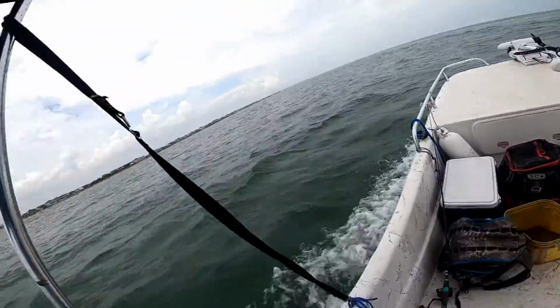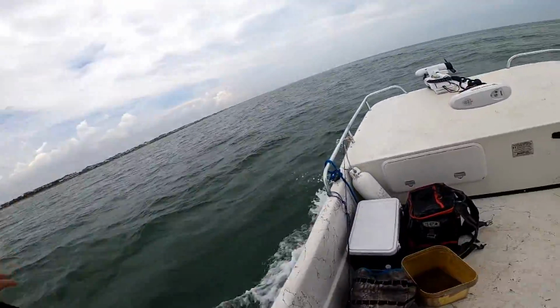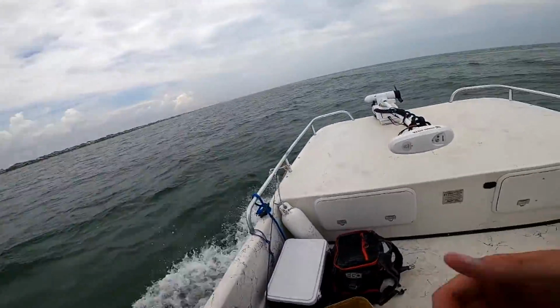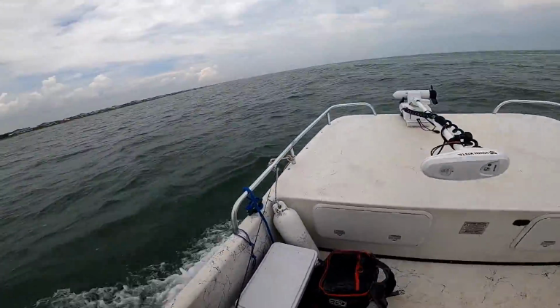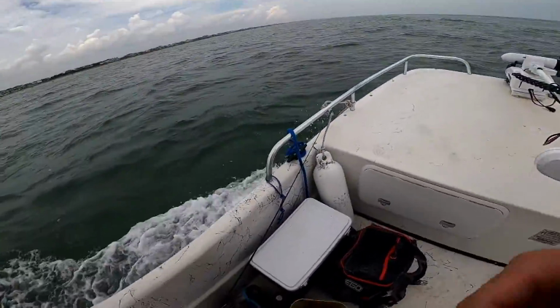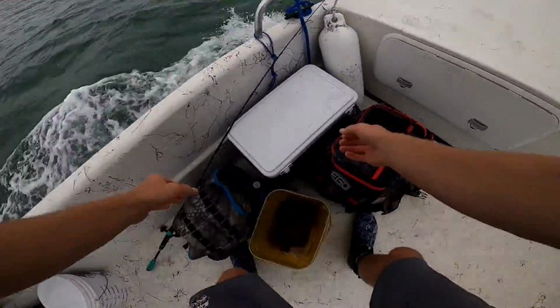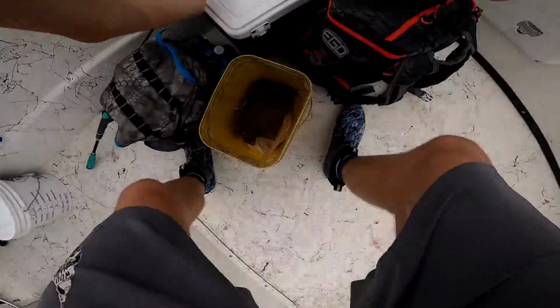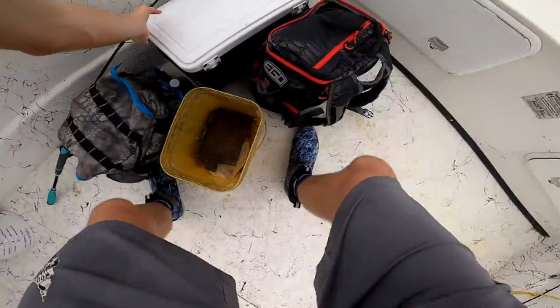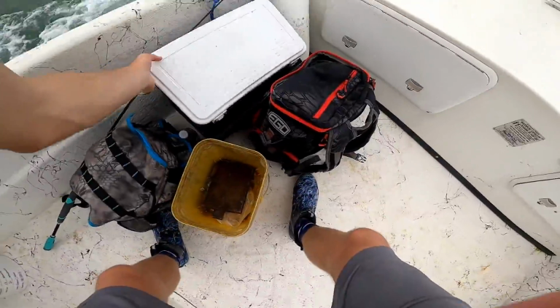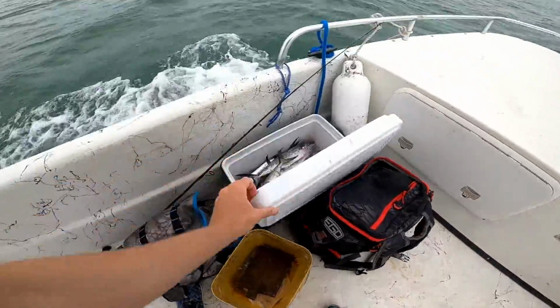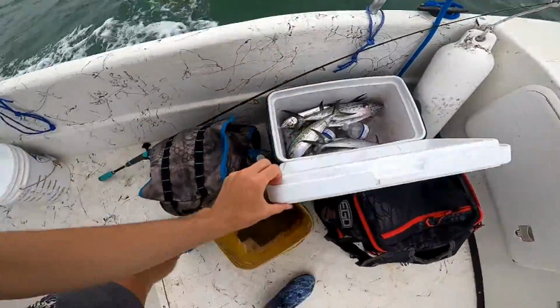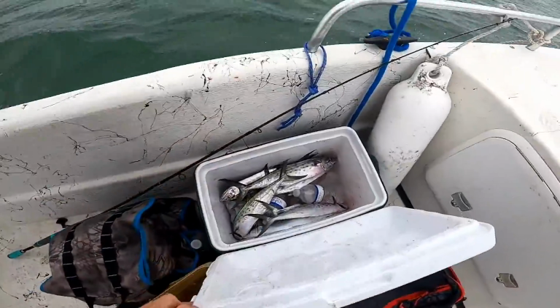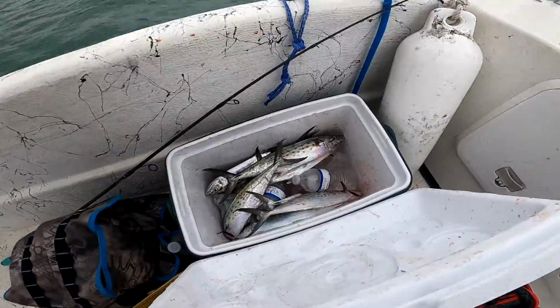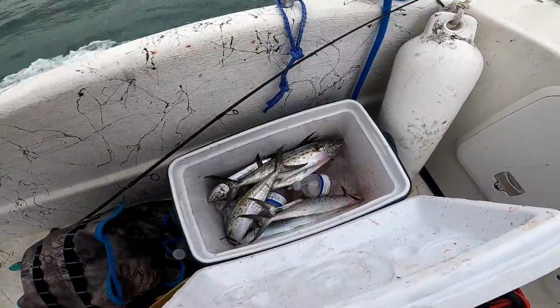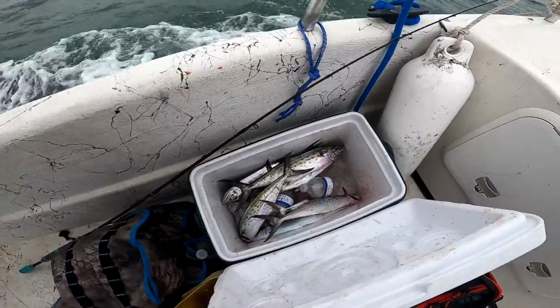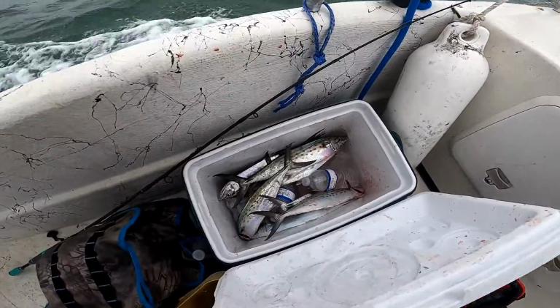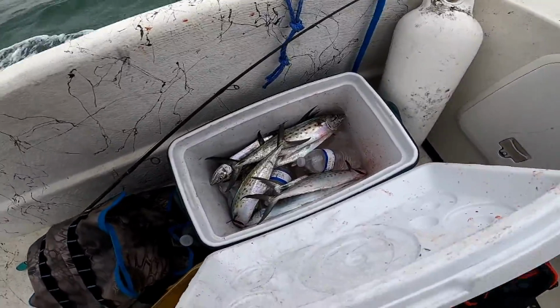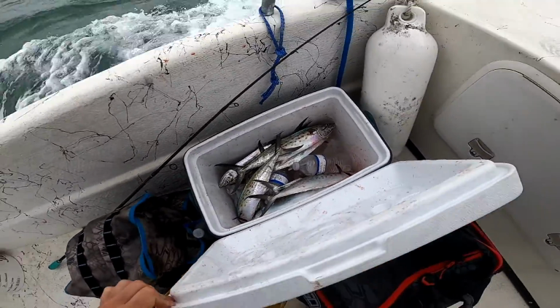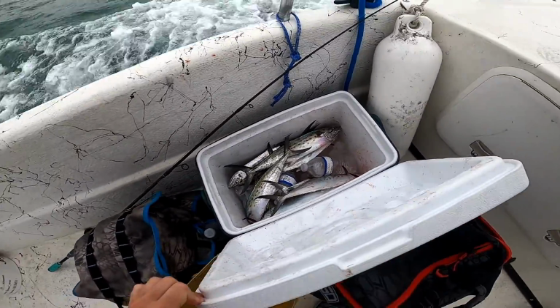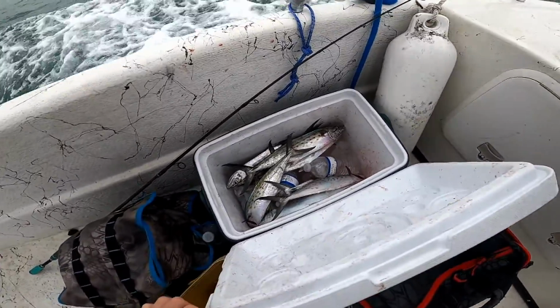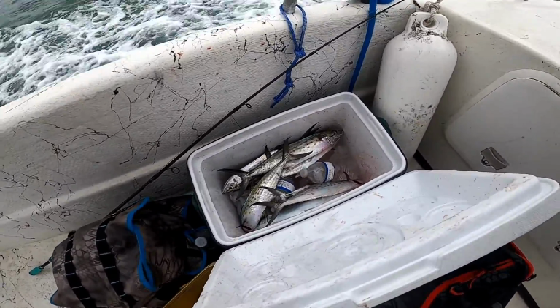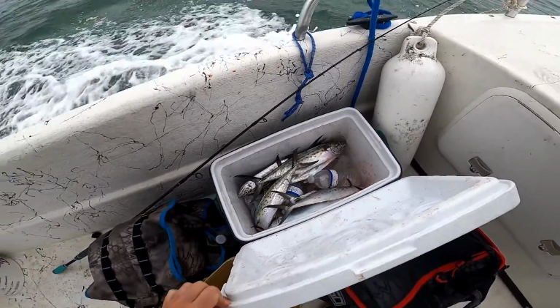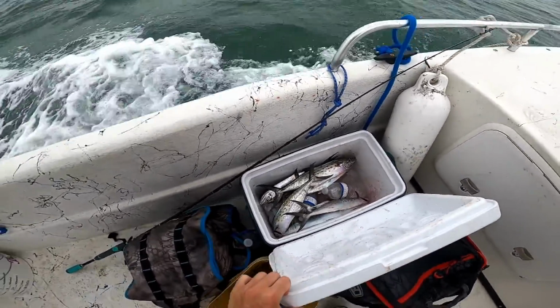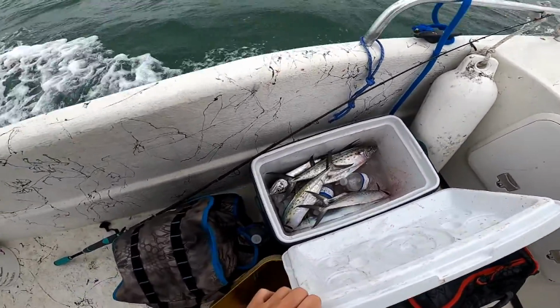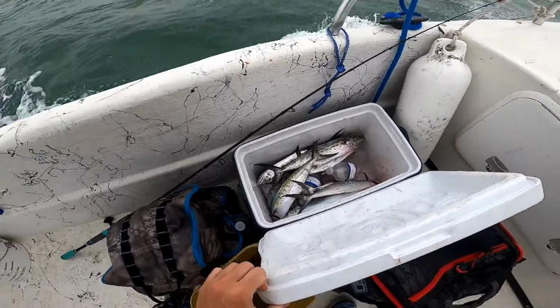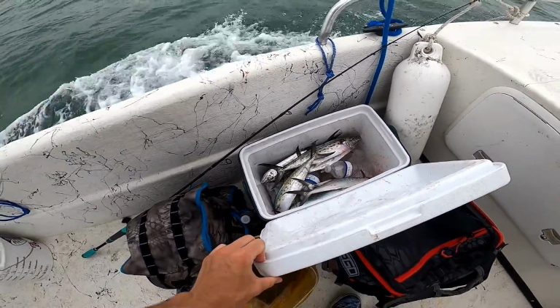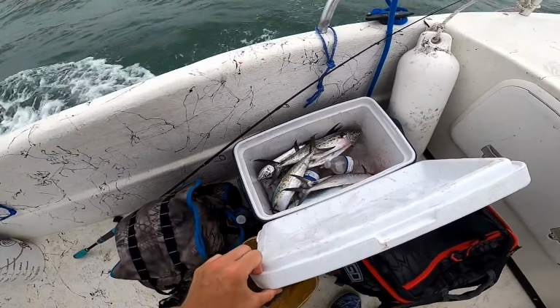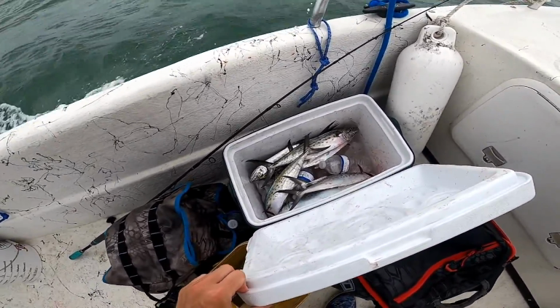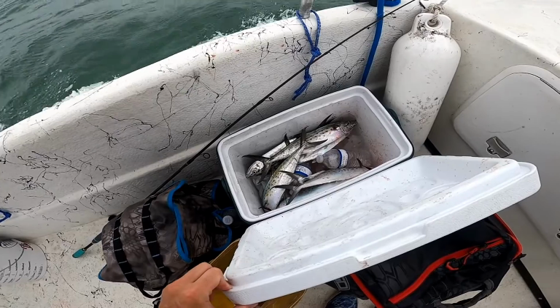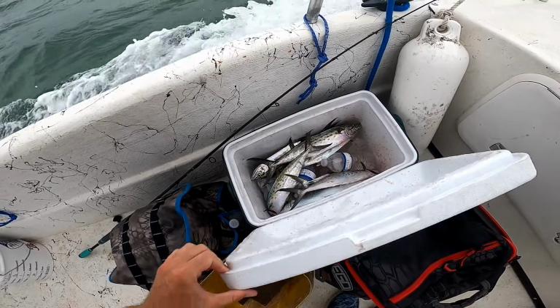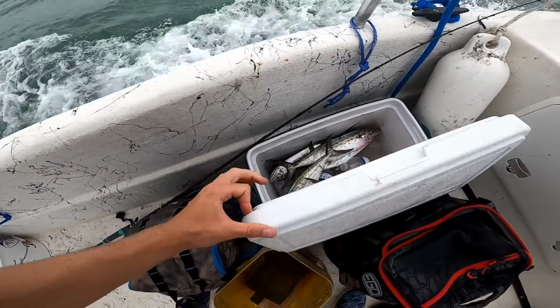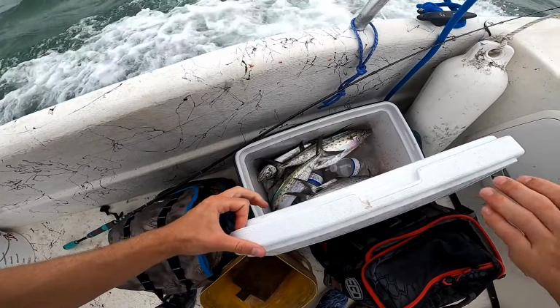Well guys, we finished with a good day. I'll show you guys the entire cooler — we probably got nine or ten of them today. Some of these are going to be for shark bait, but we're going to cook some of these and I'll show you that in a second.